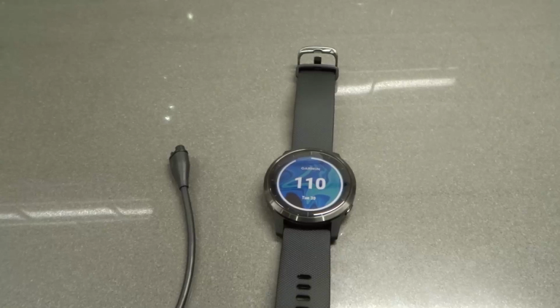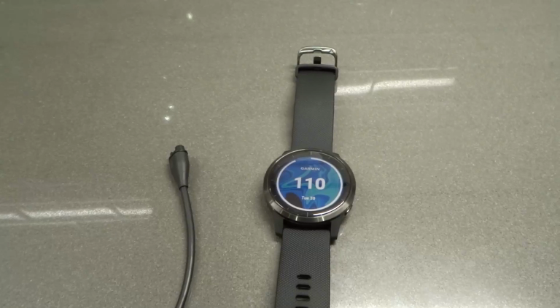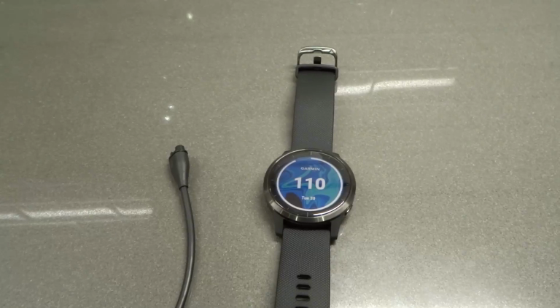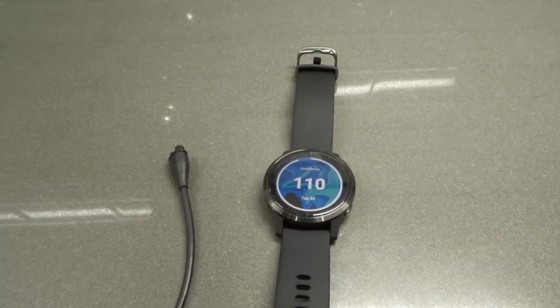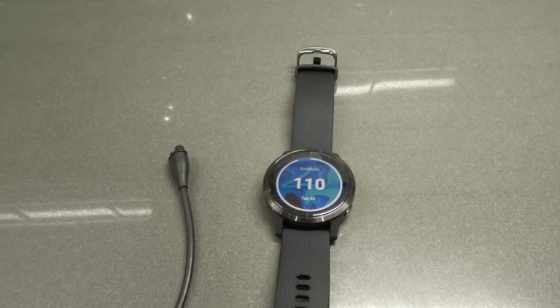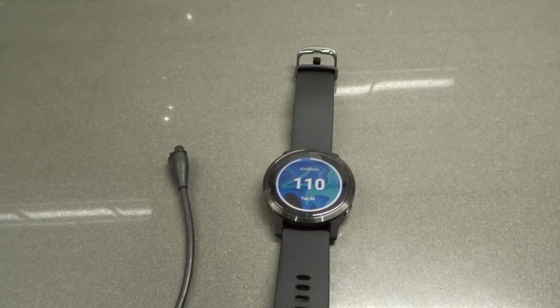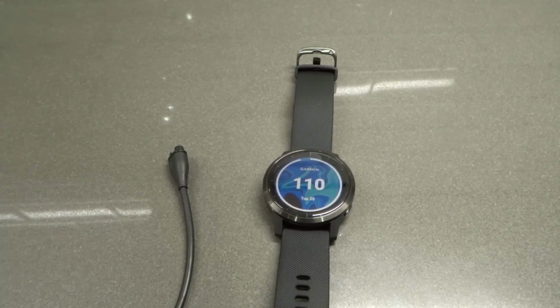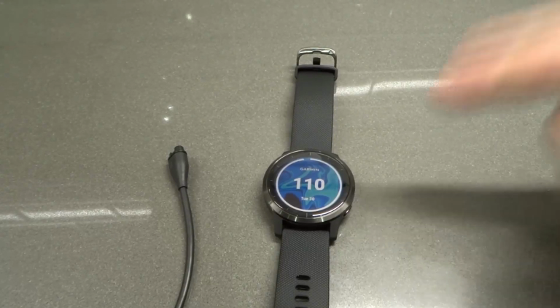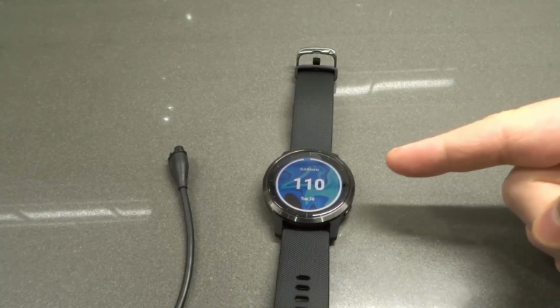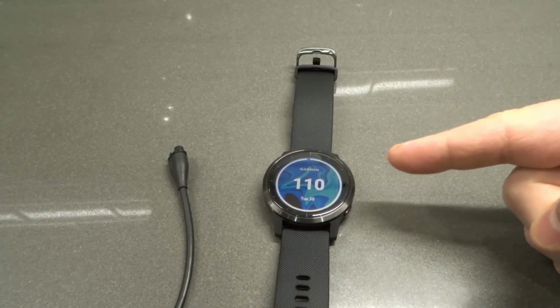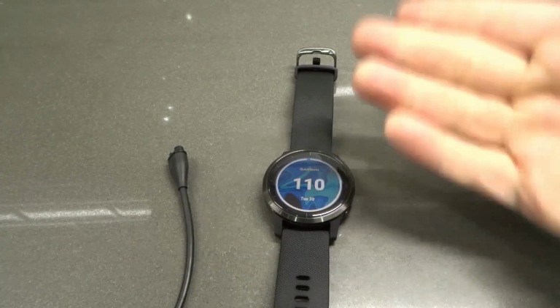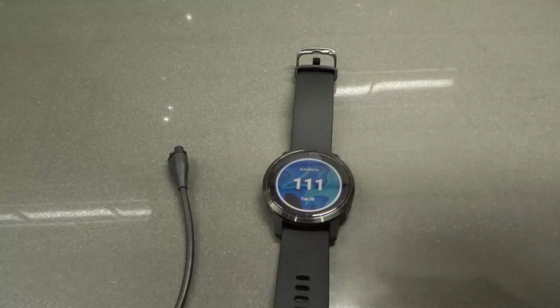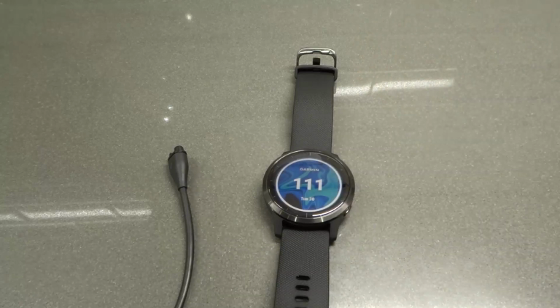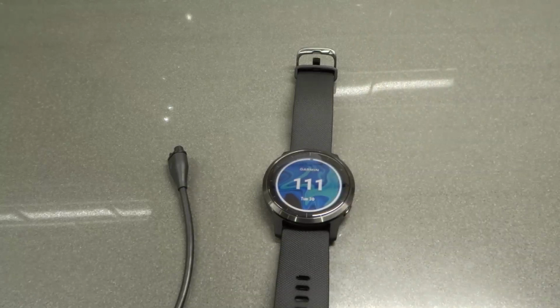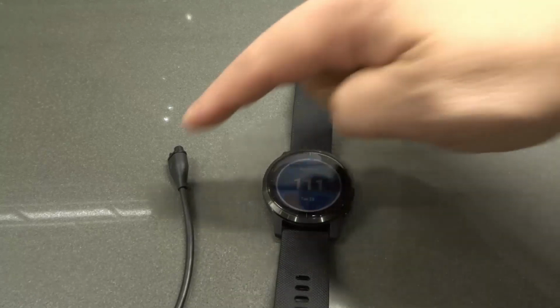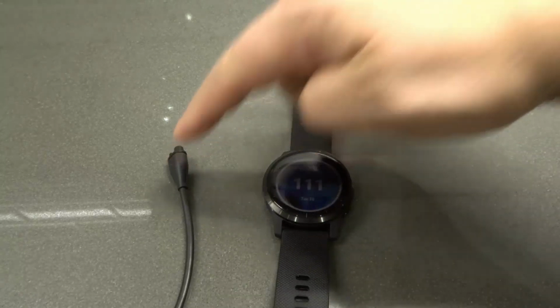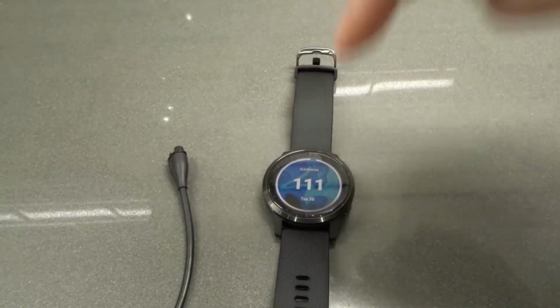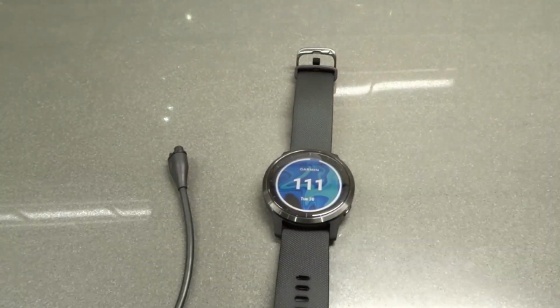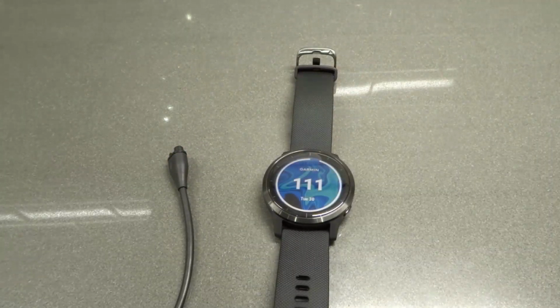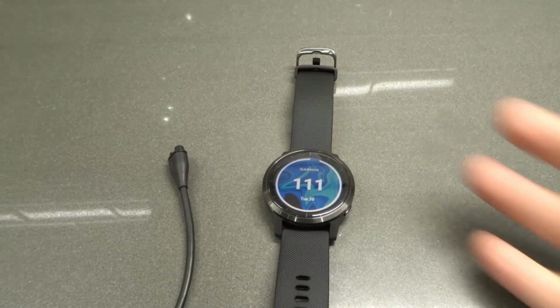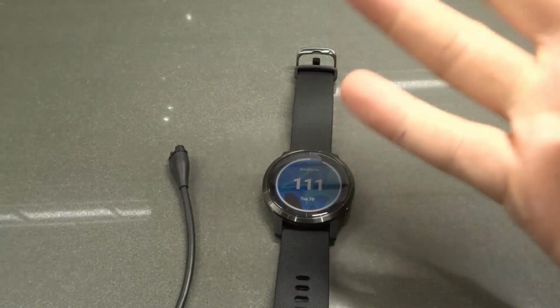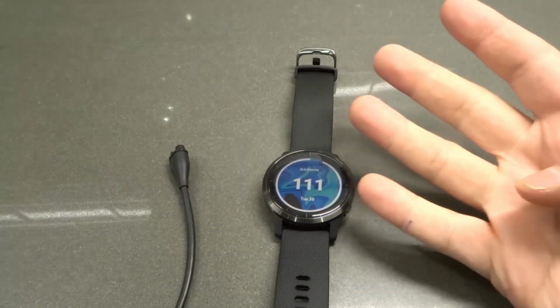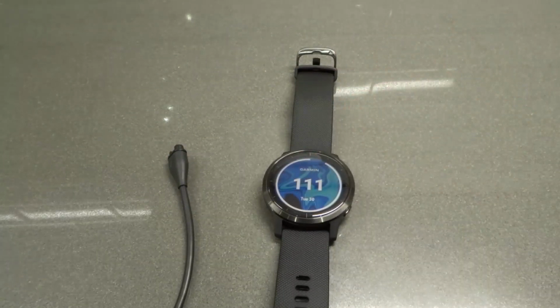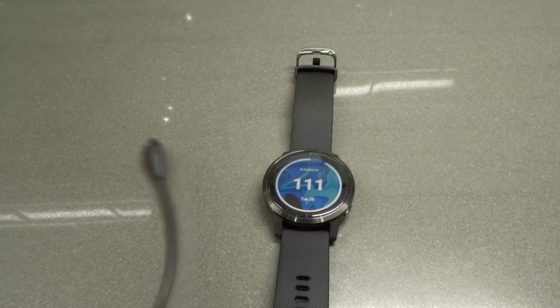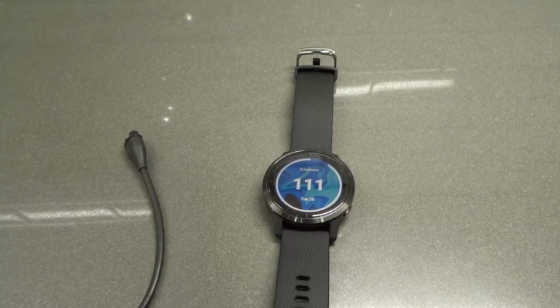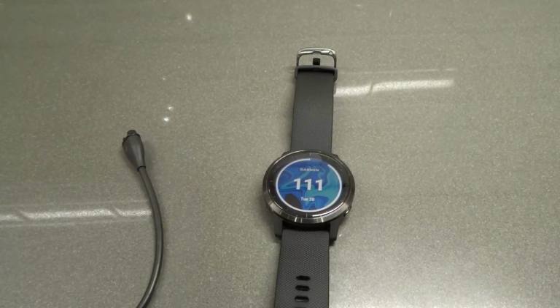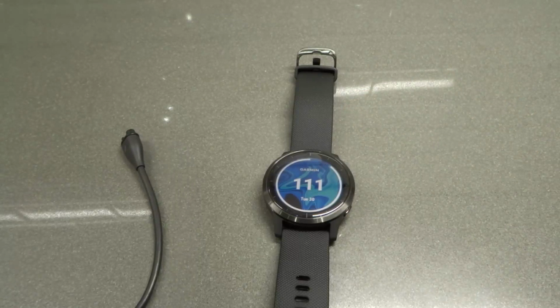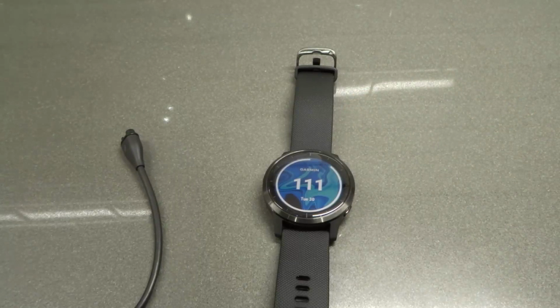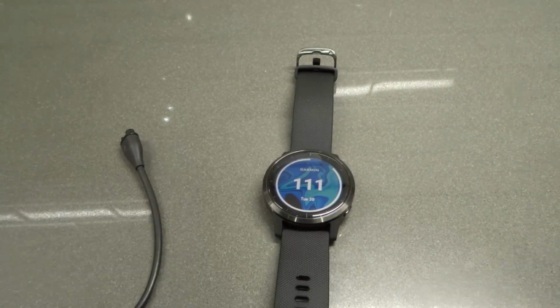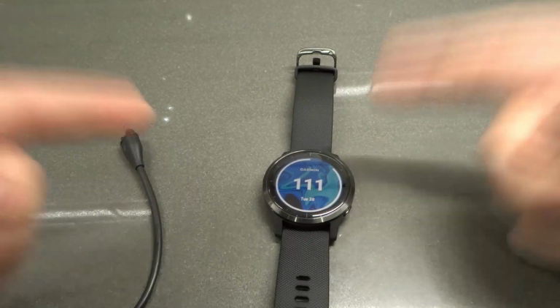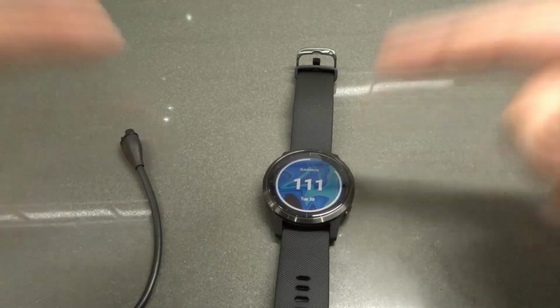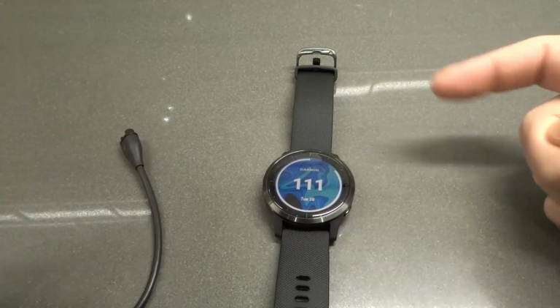Hey everybody! I'm here today to show you and tell you how to charge a Garmin Vivoactive 4. This will be an easy step-by-step tutorial, so let's get right into the video.